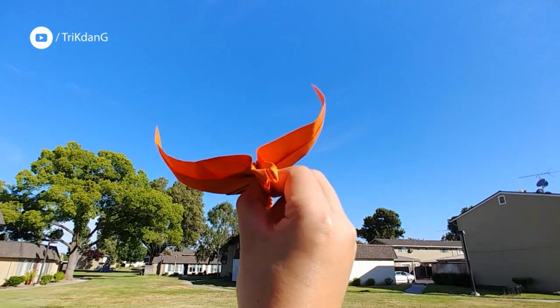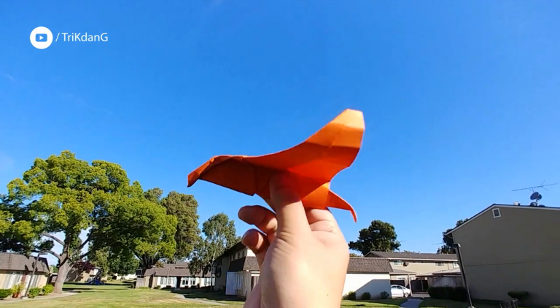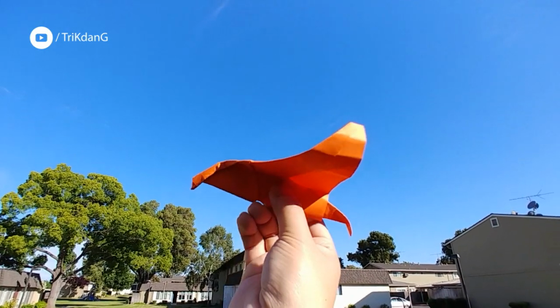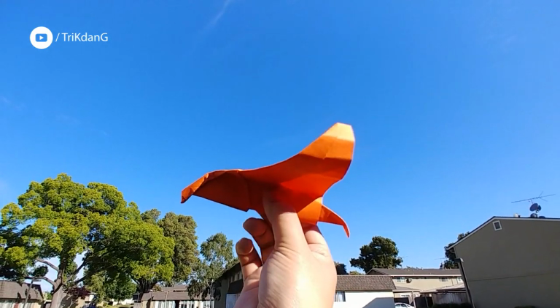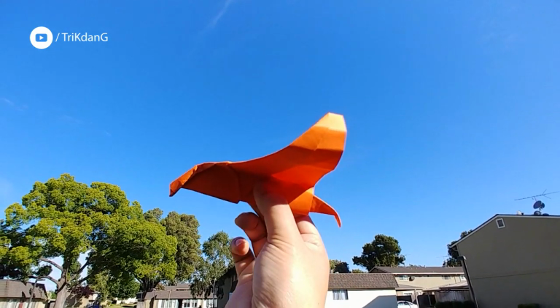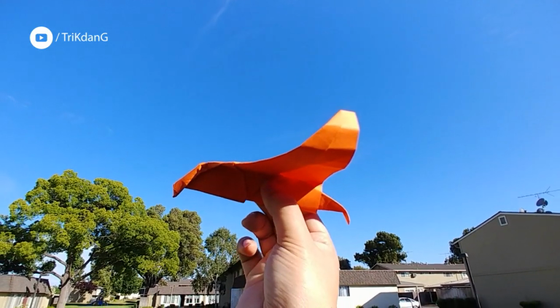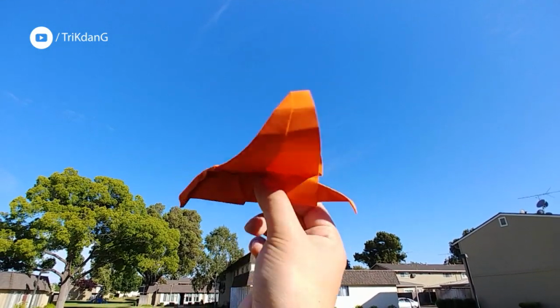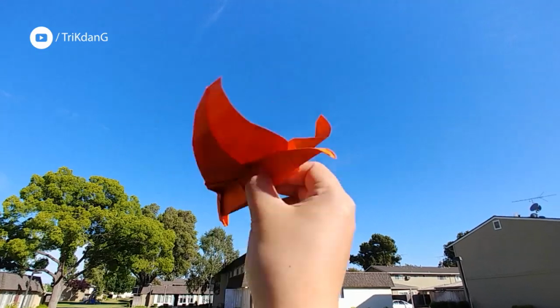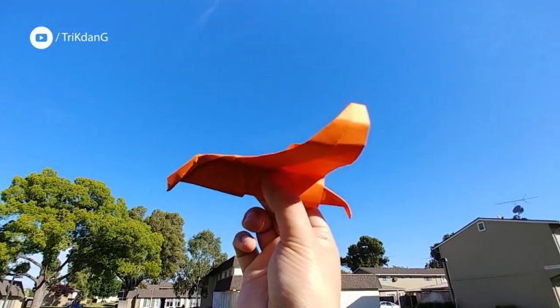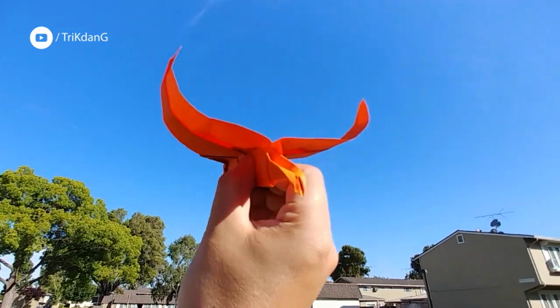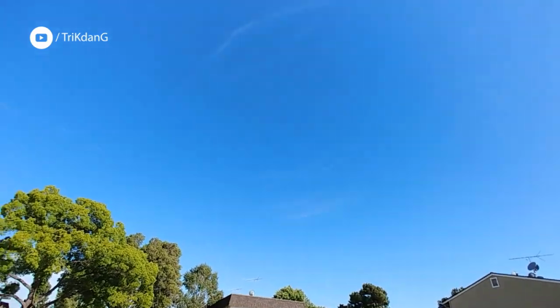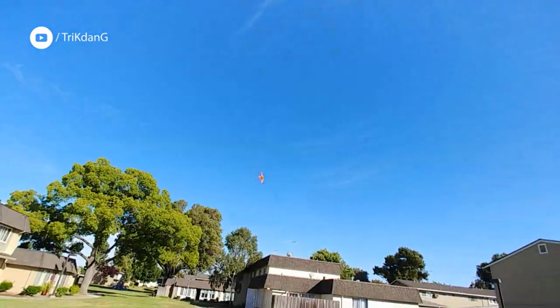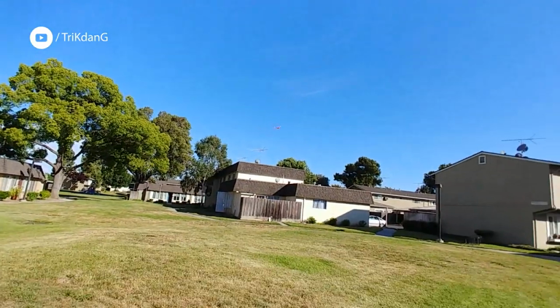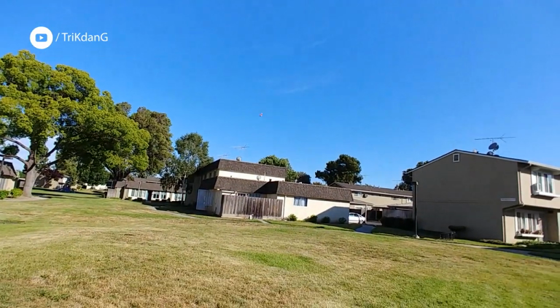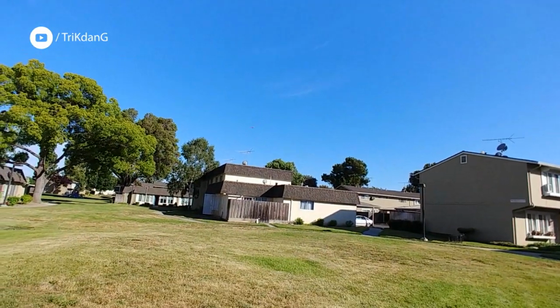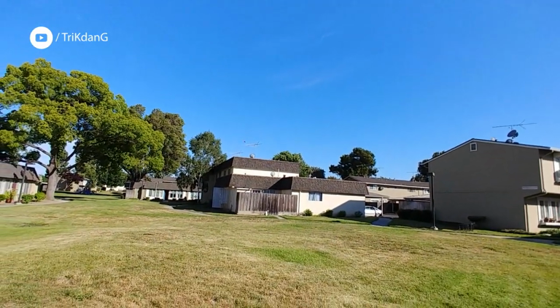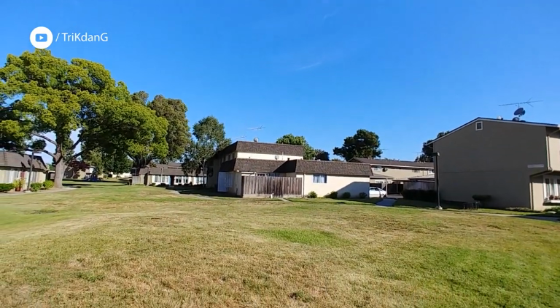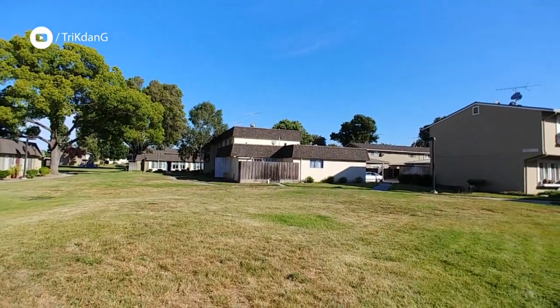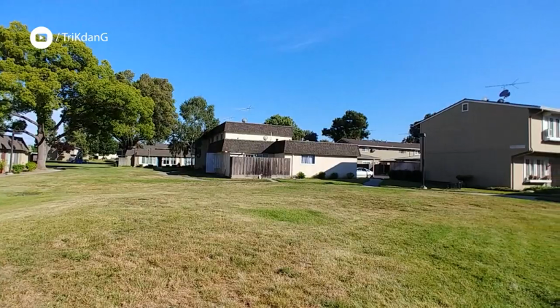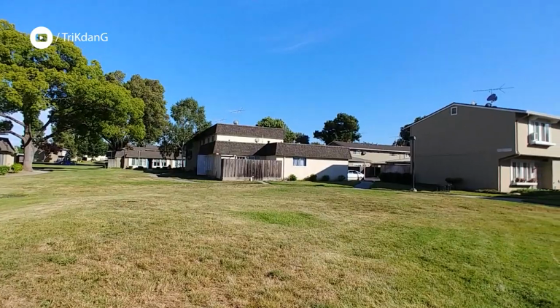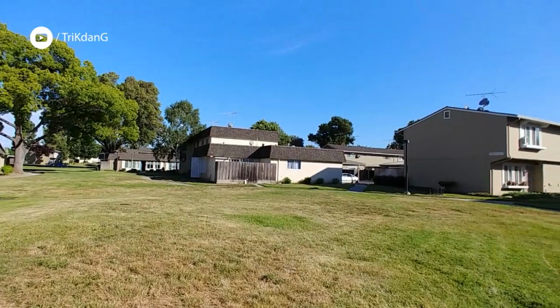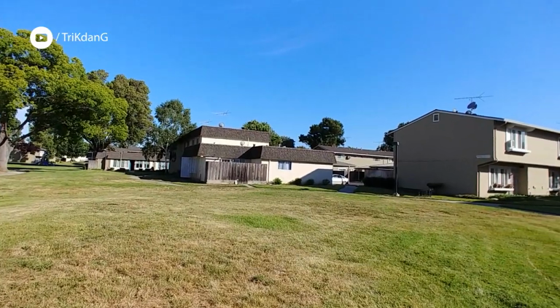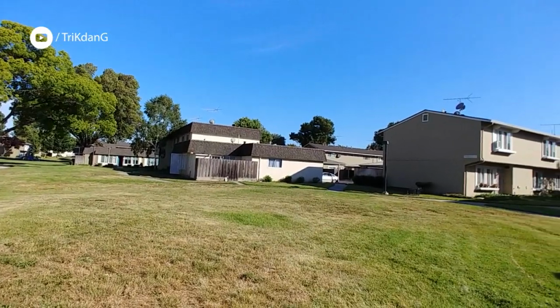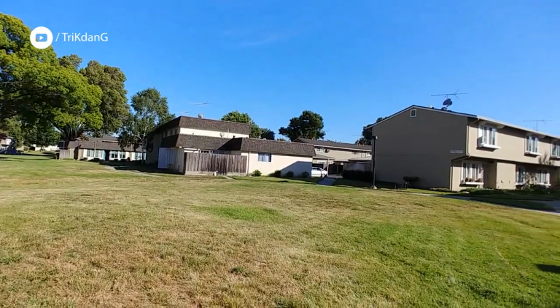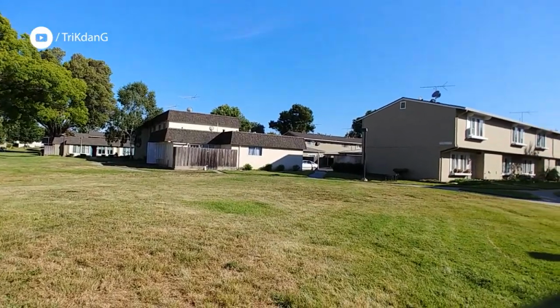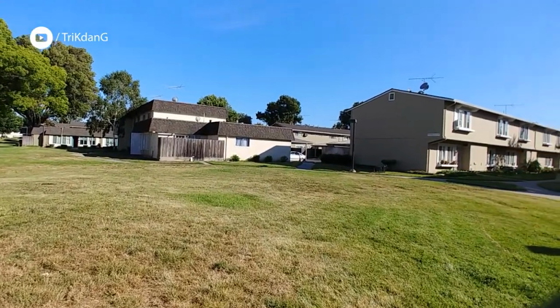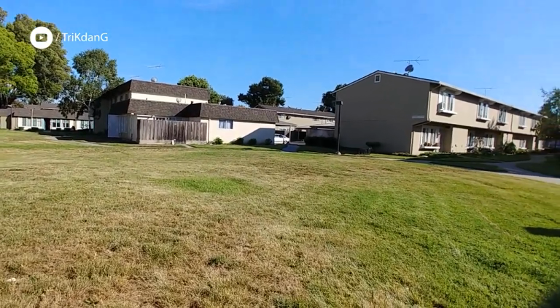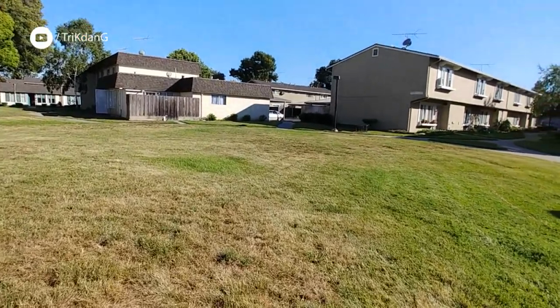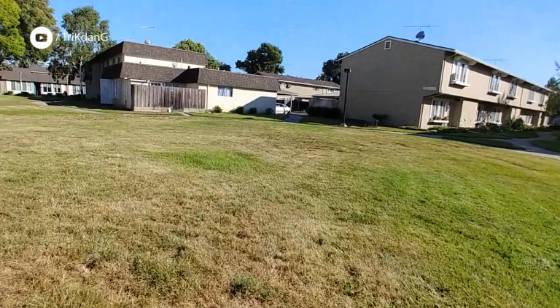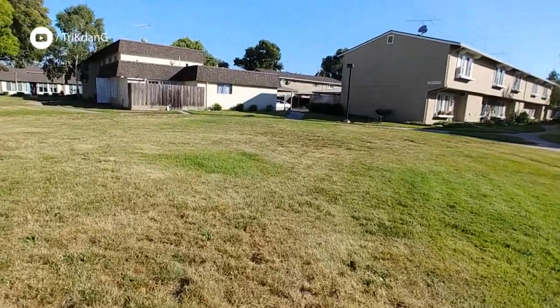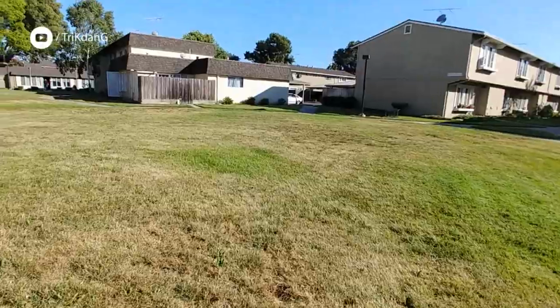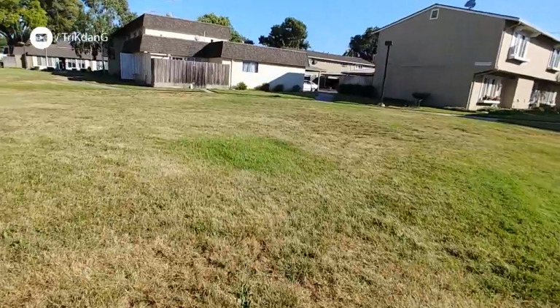Okay, hold the paper bird at the center of the plane, and then throw it. Wow! Wow! You can see that it flies very, very far, and now I'm going to pick it up.